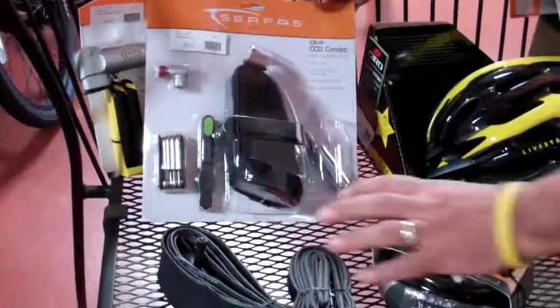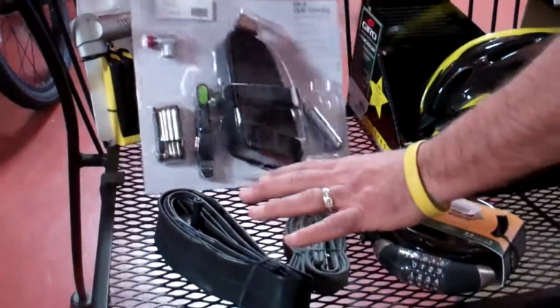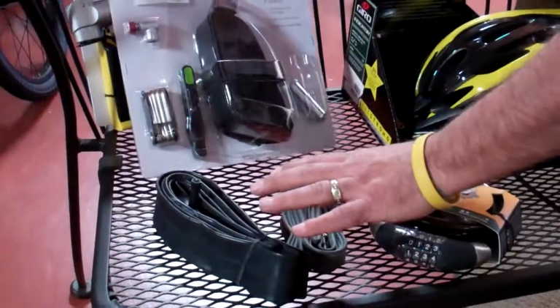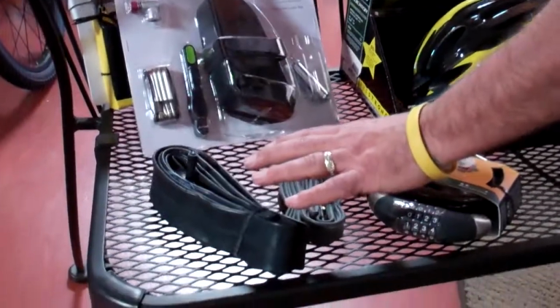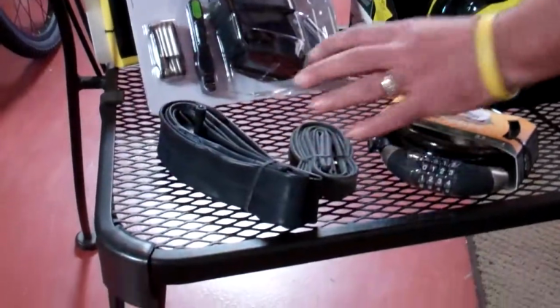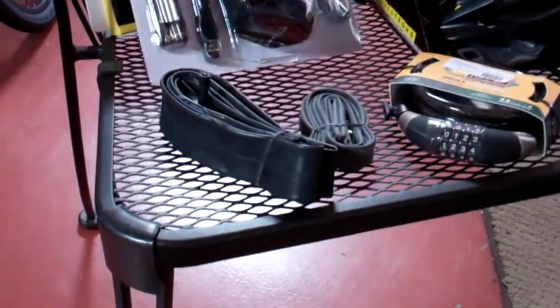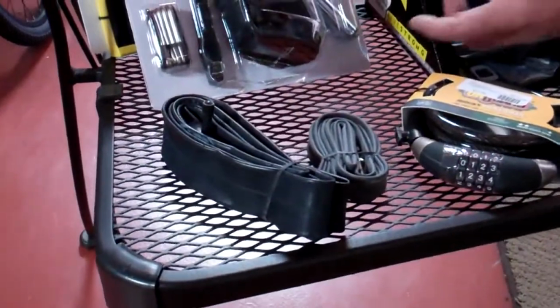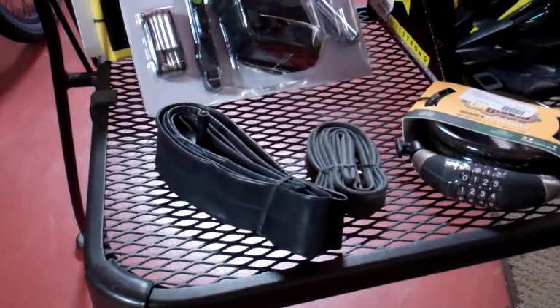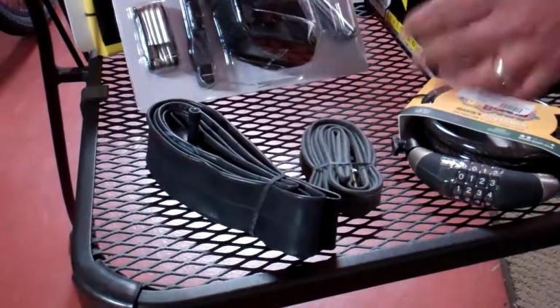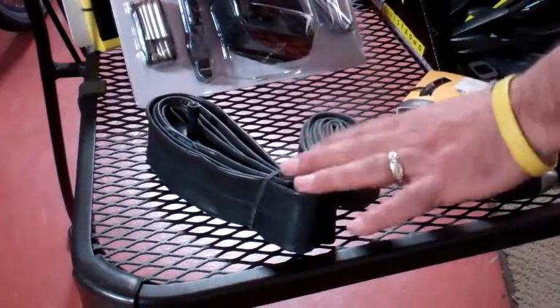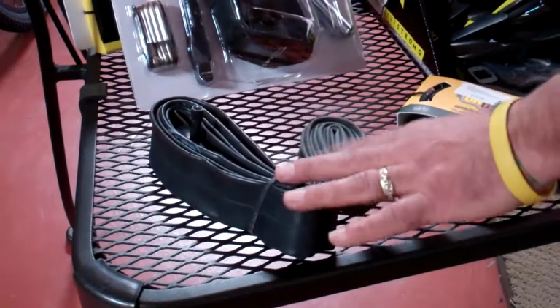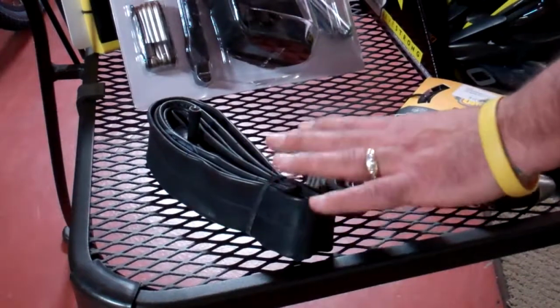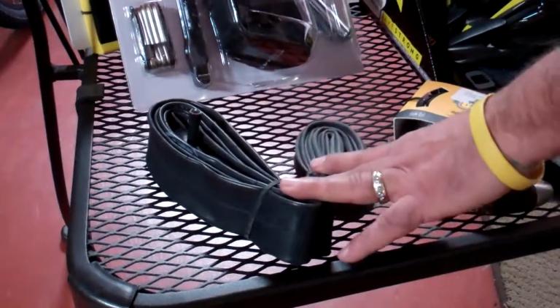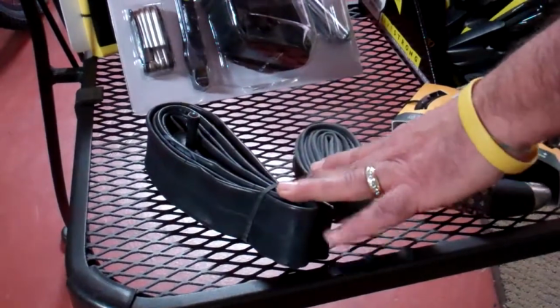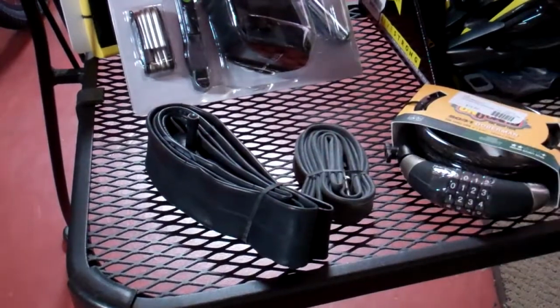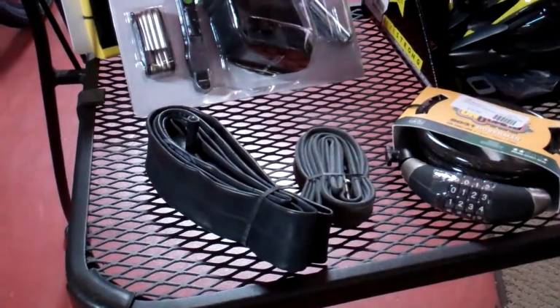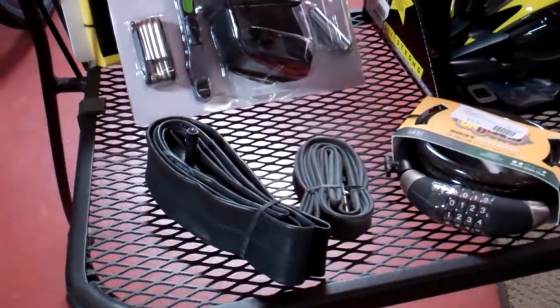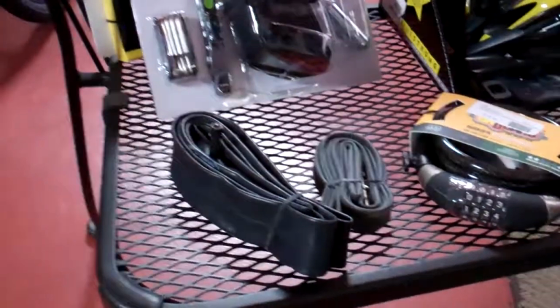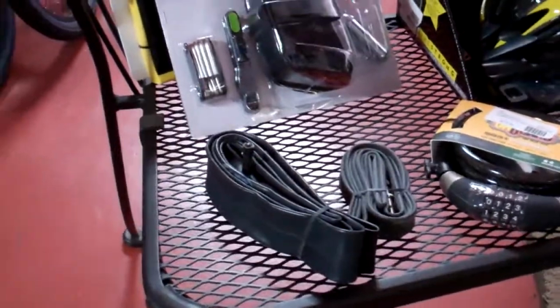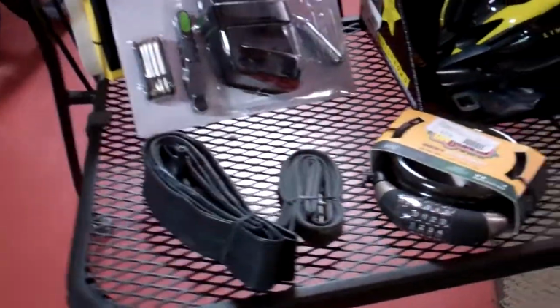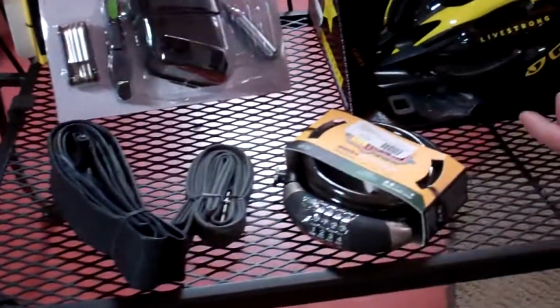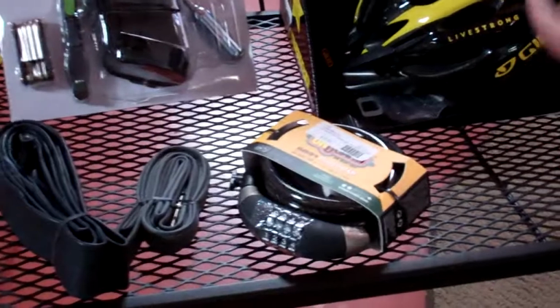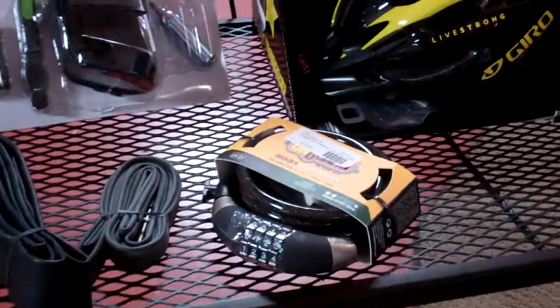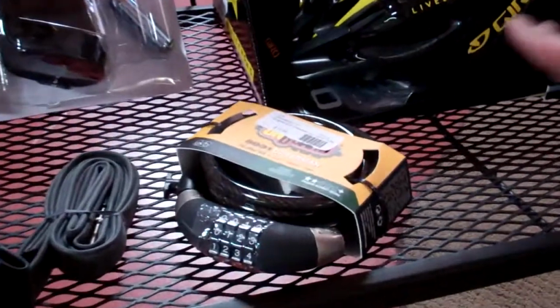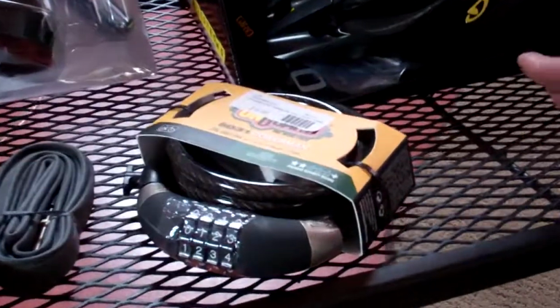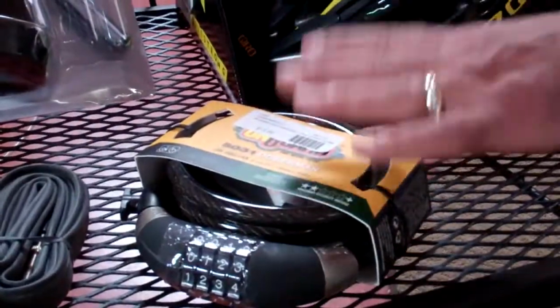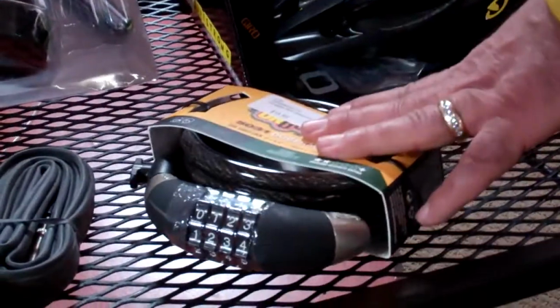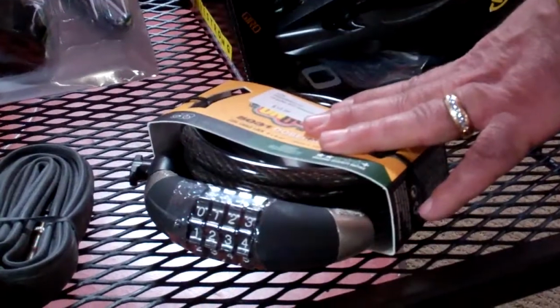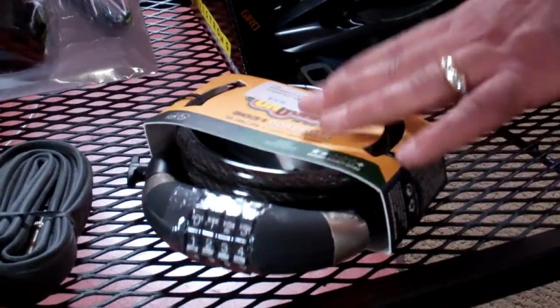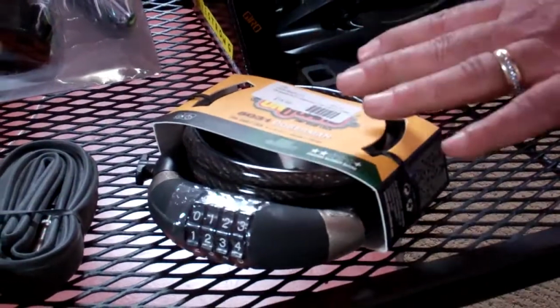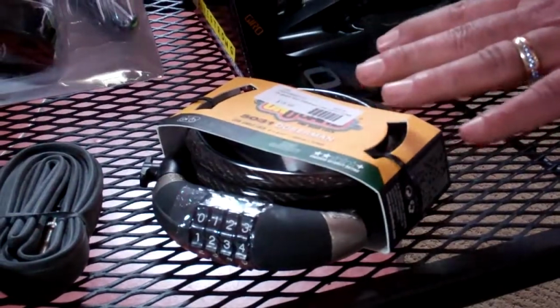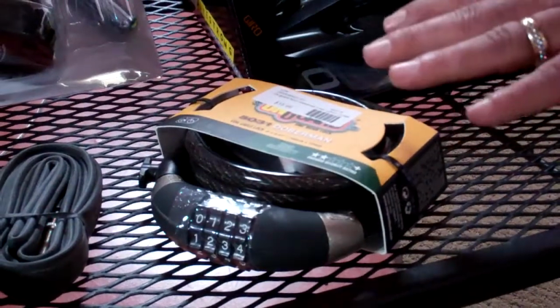Next, you're going to need some kind of a tube to replace. So depending on the size of your bike, you're going to want a tube that'll work for you. Next, if you're riding anywhere where you're going to get off your bike and leave your bike, a good lock is definitely a good idea to have.